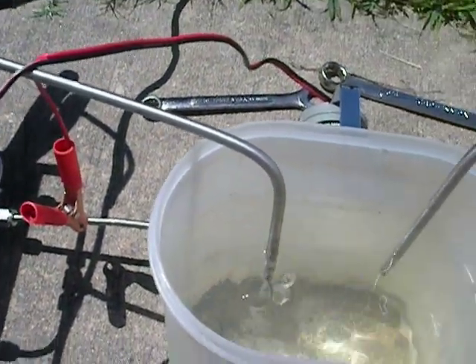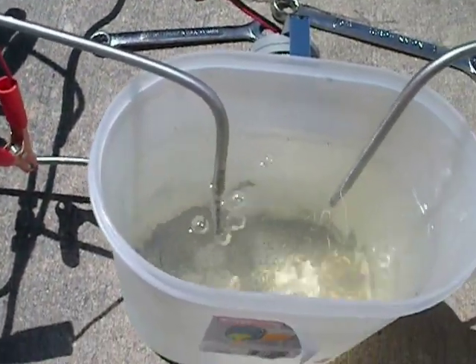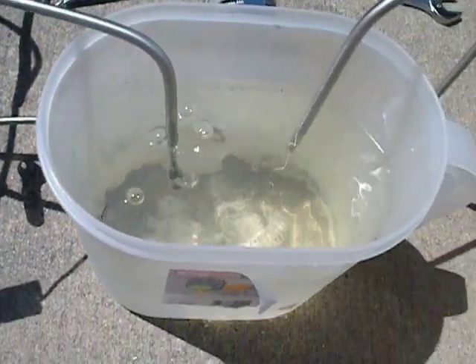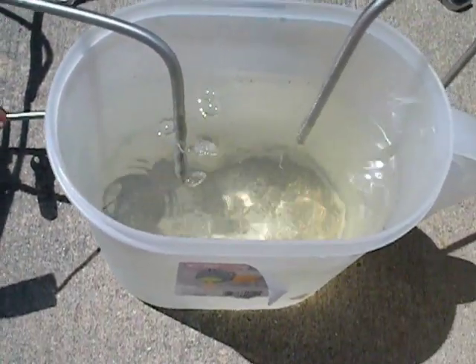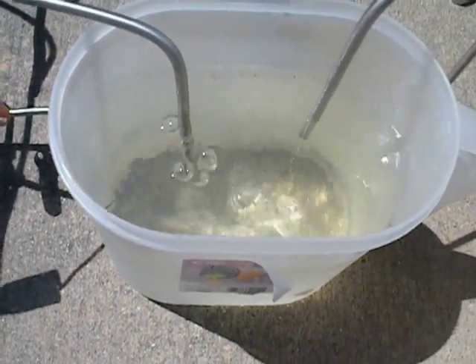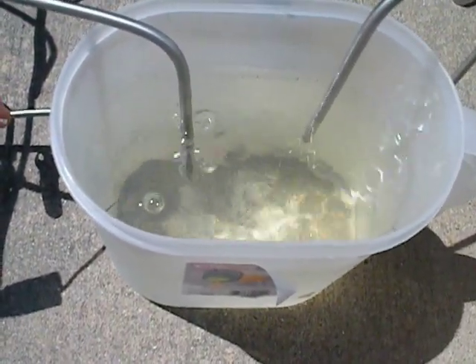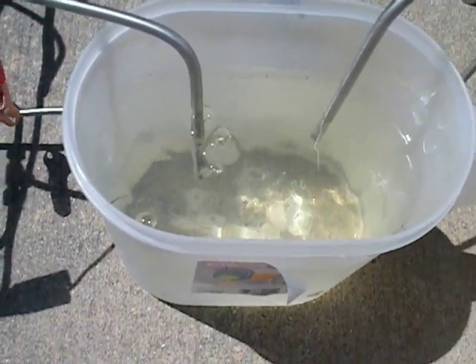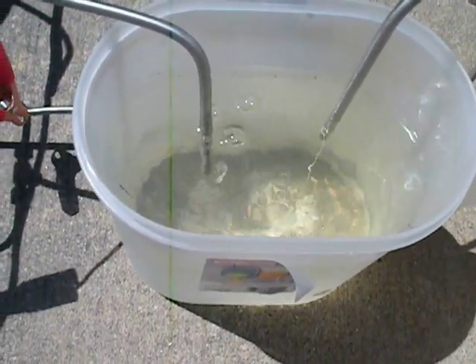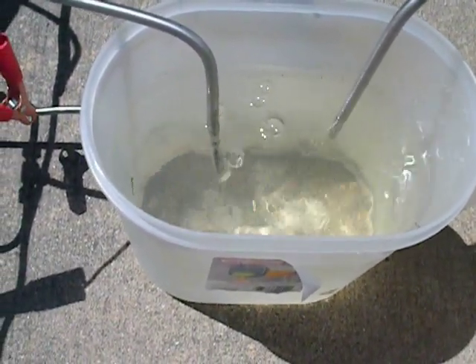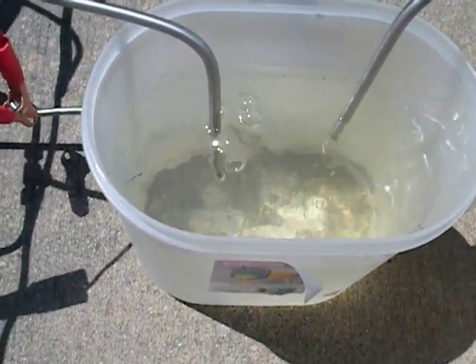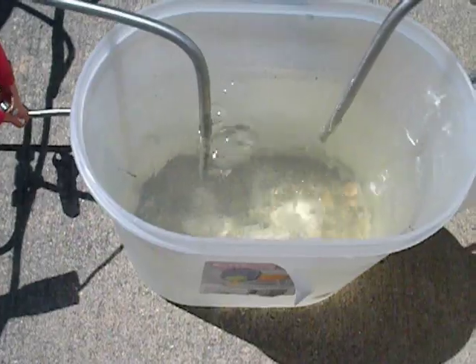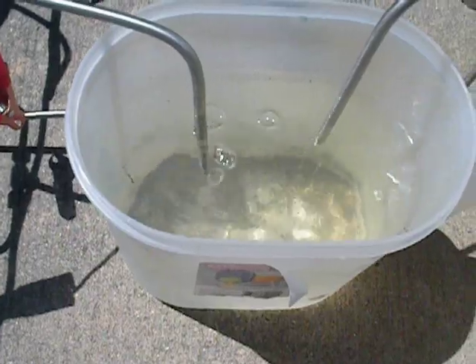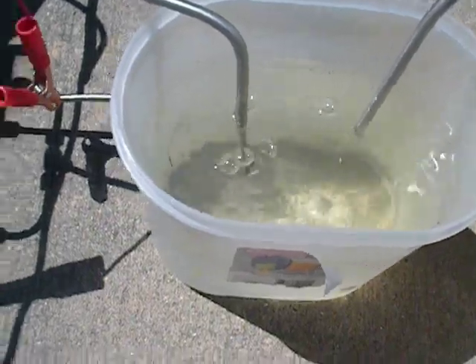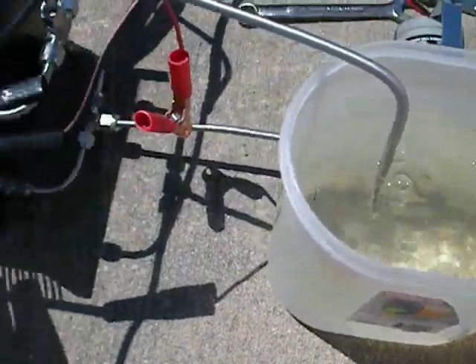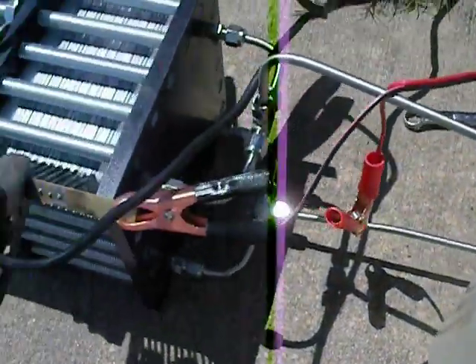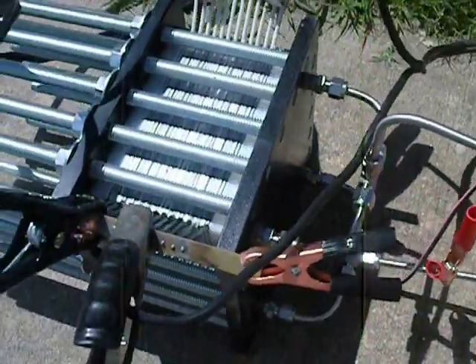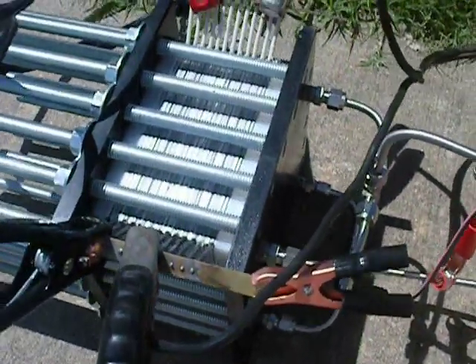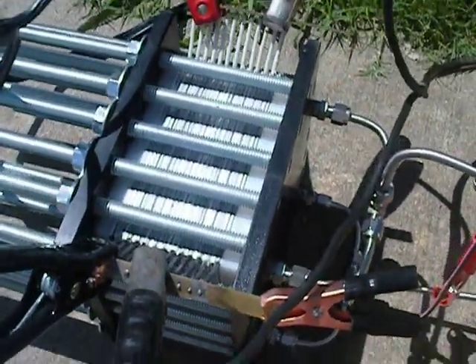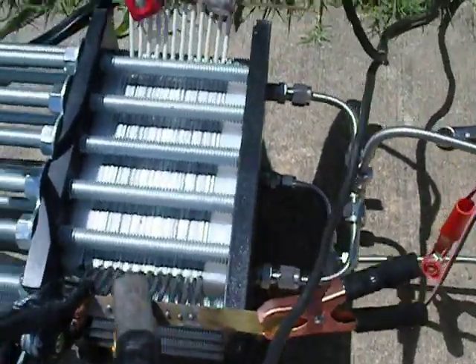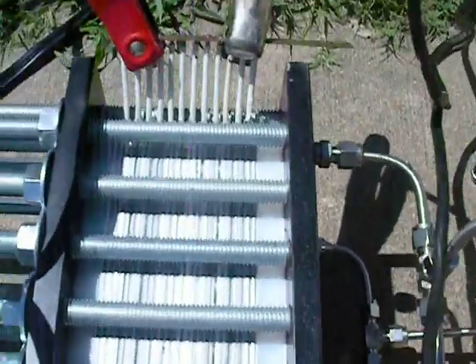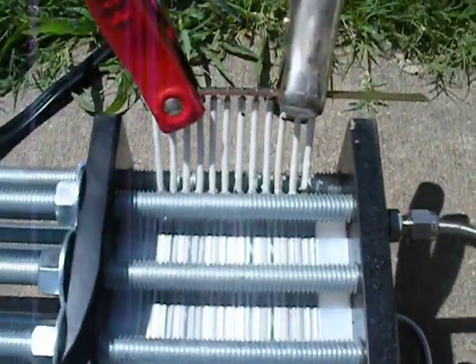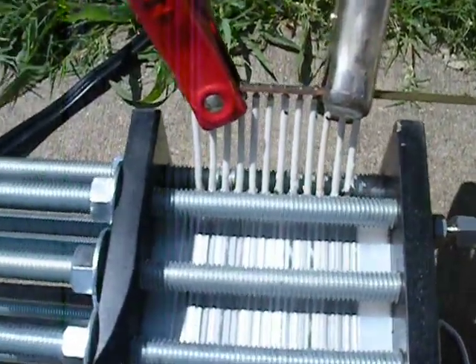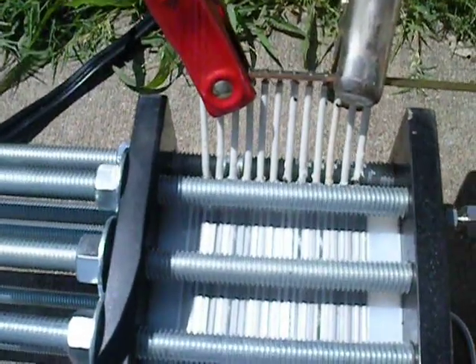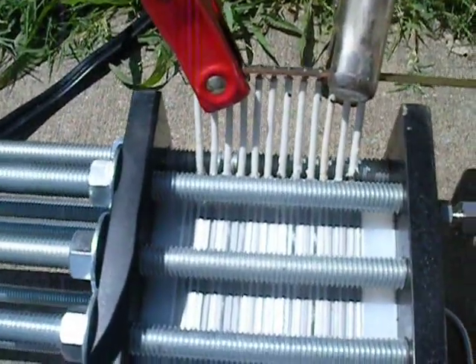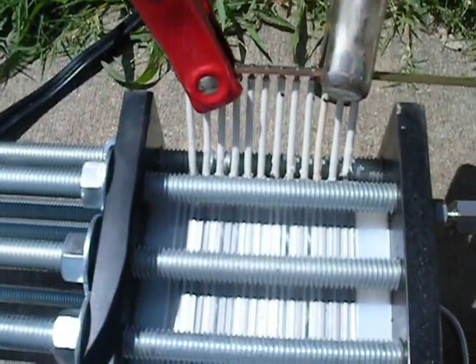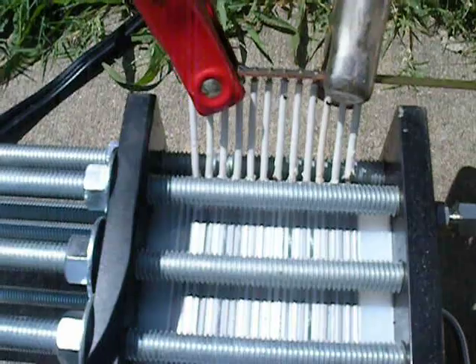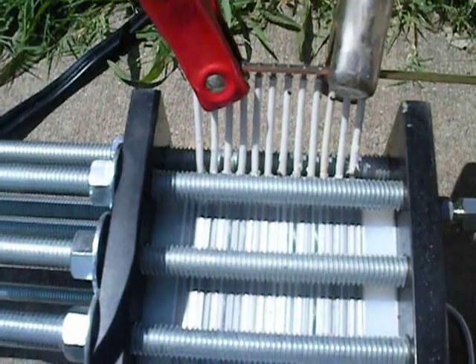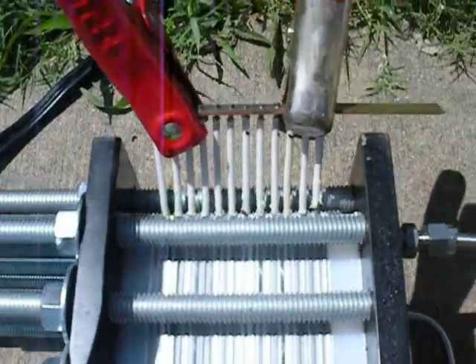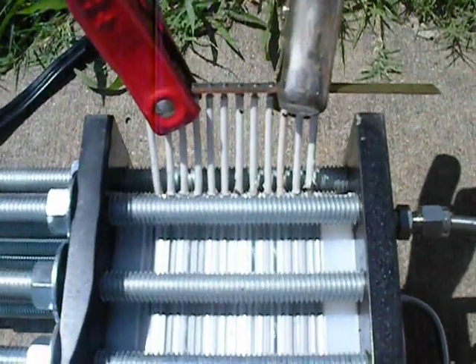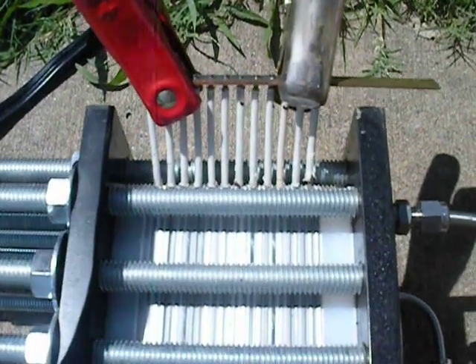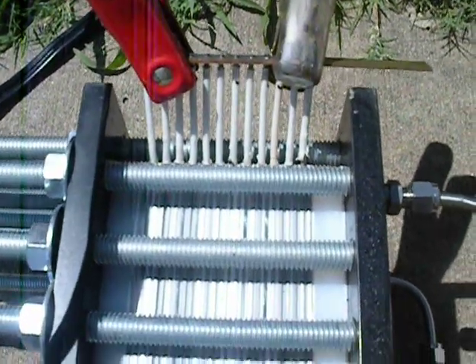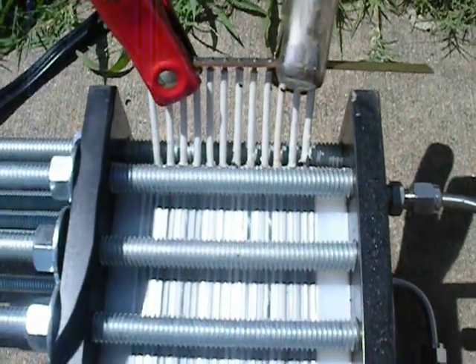Then we'll go from there as far as production and amperage draw. In the cell there are 25 plates total.